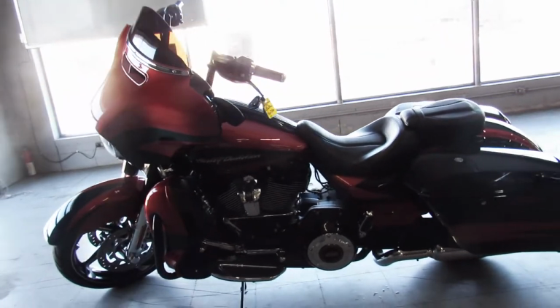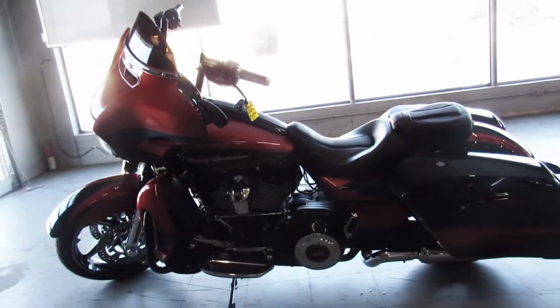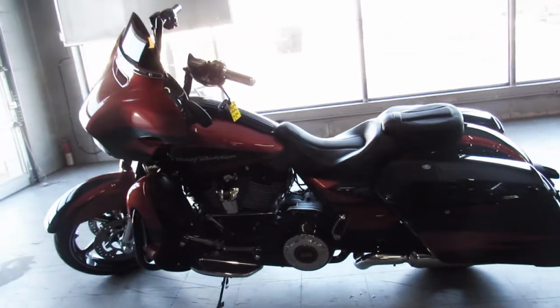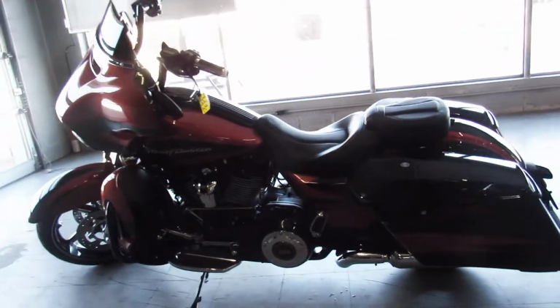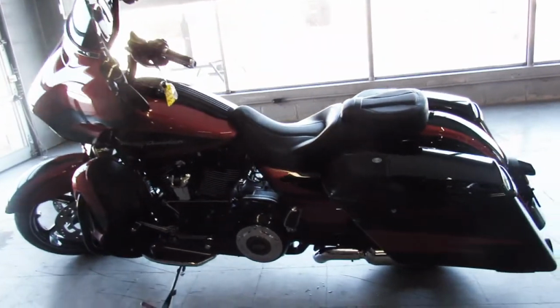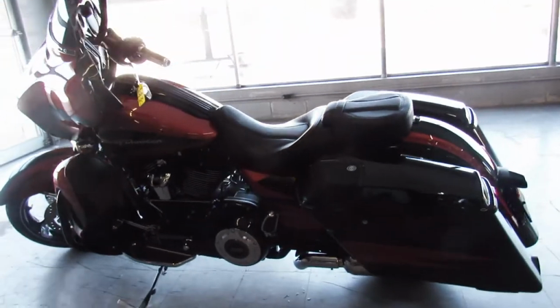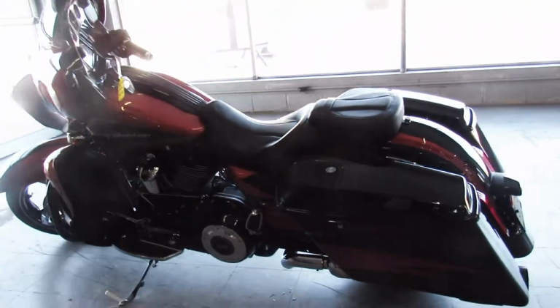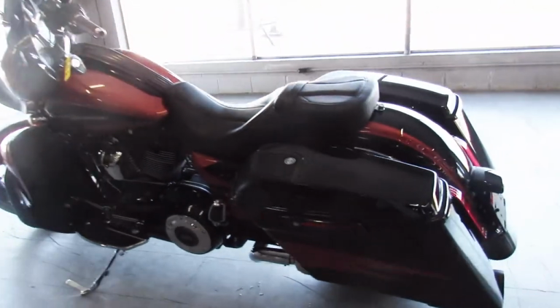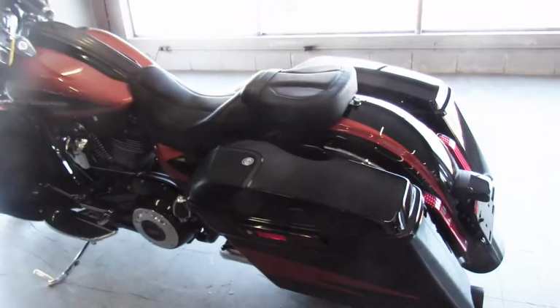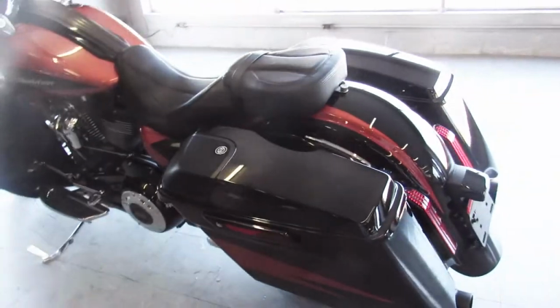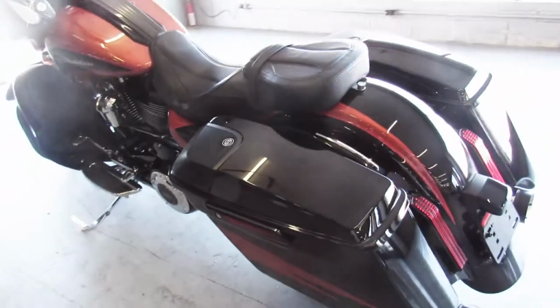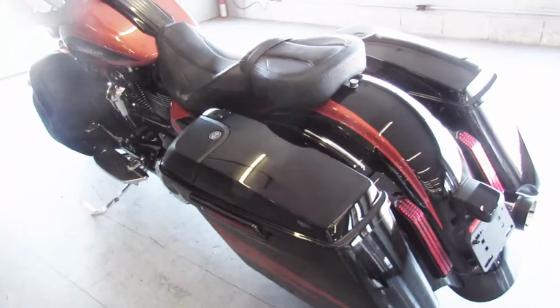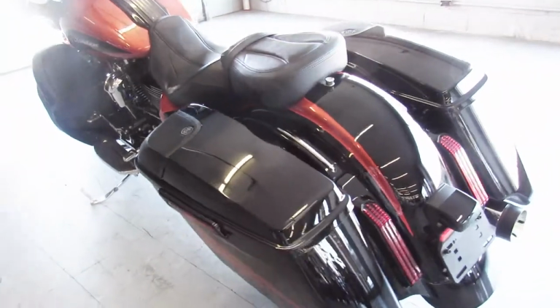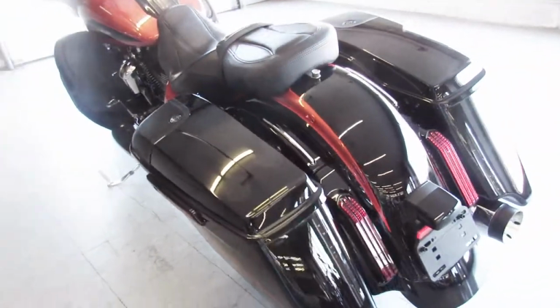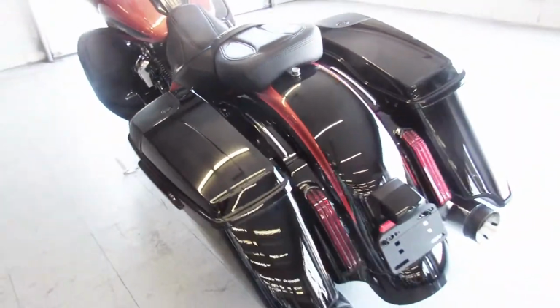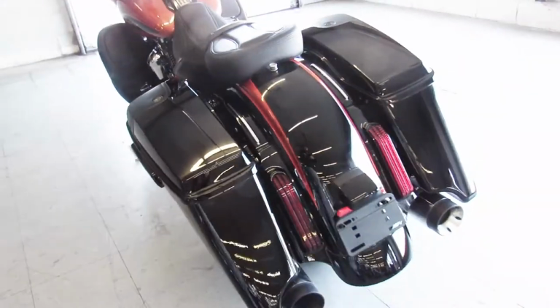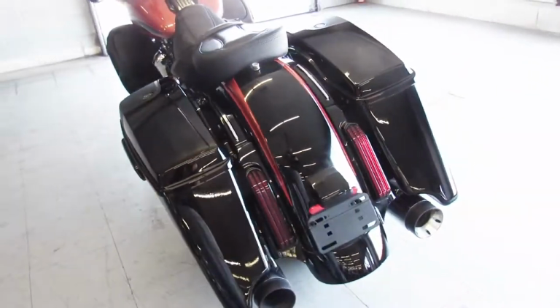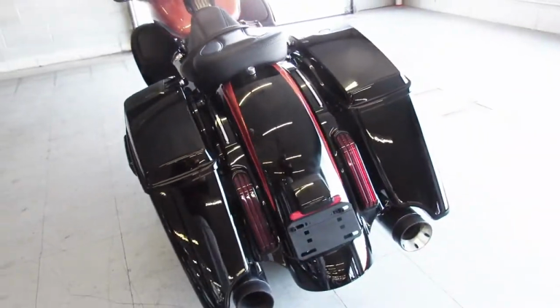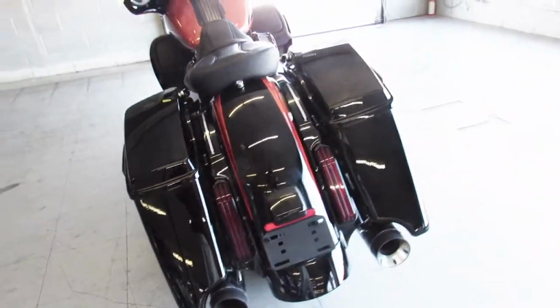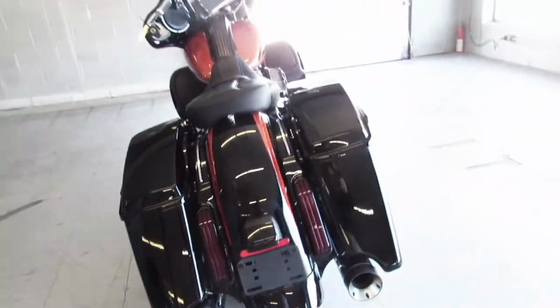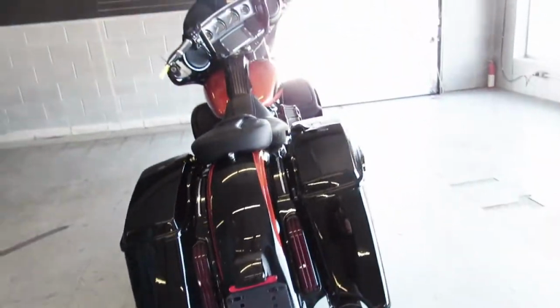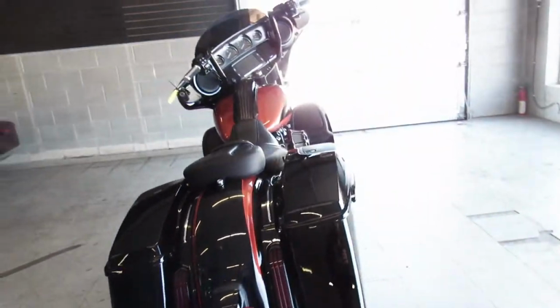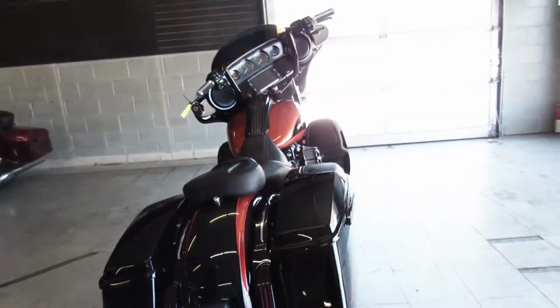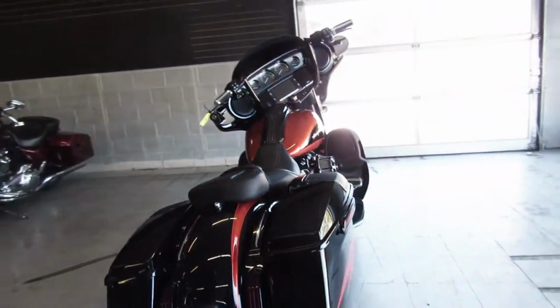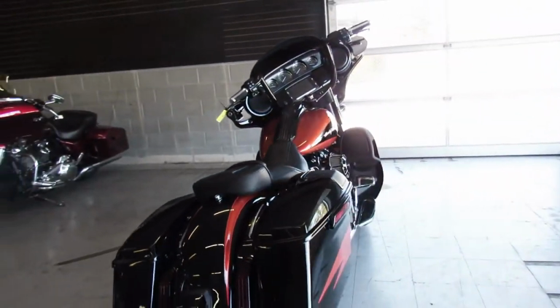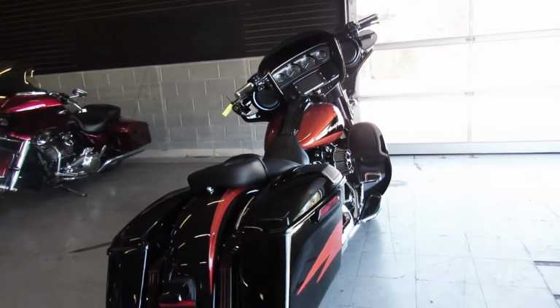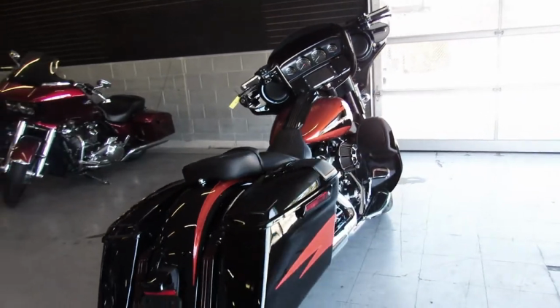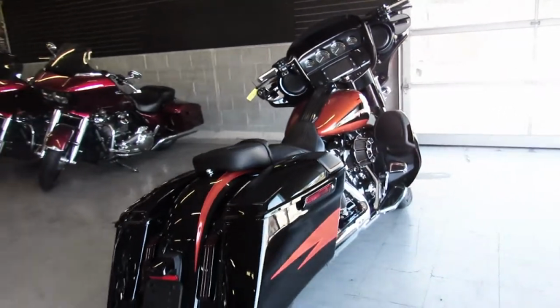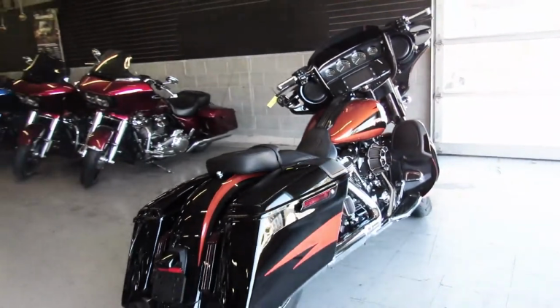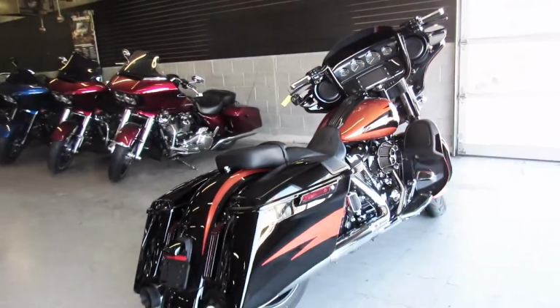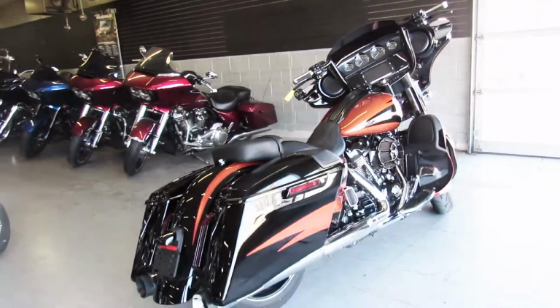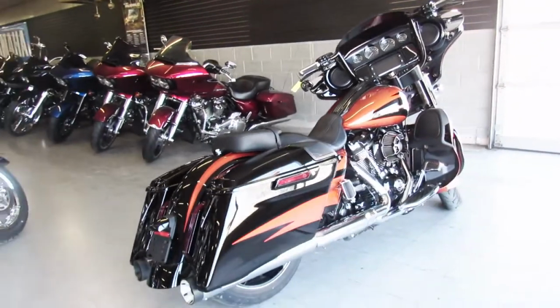It's got an Arlen Ness intake, dual super trap exhaust, chrome forks, extended saddlebag with speakers and an oversized LED screen. Sold new for over $38,000 — come and get it.